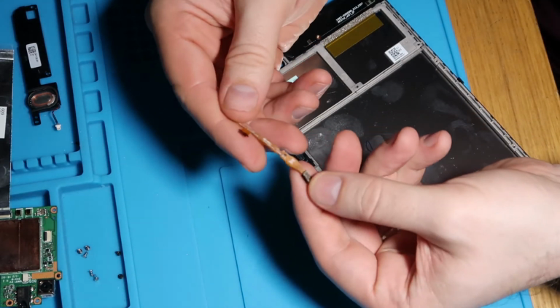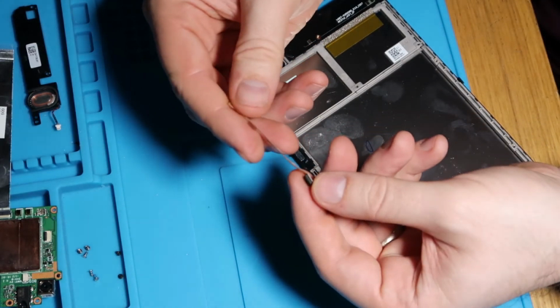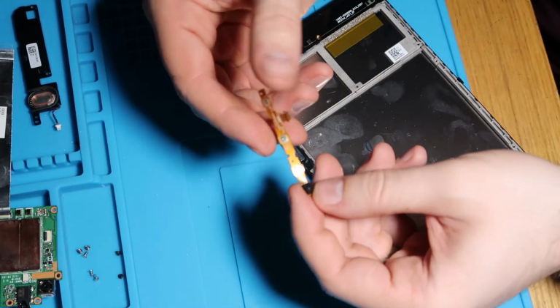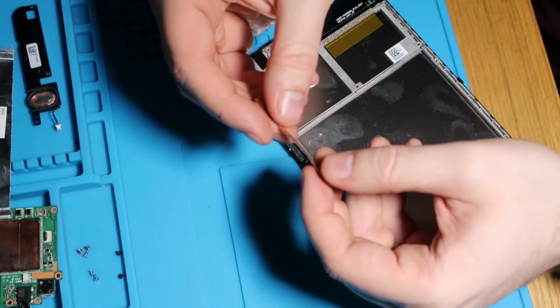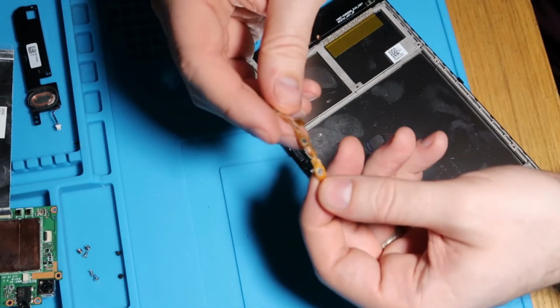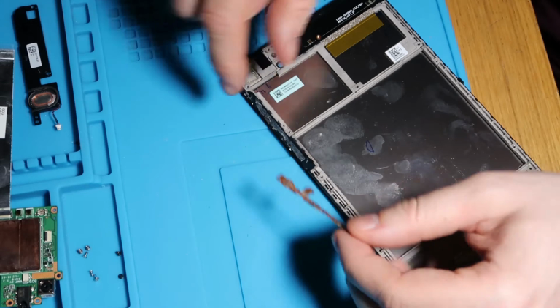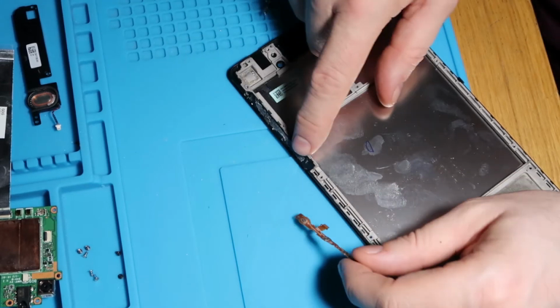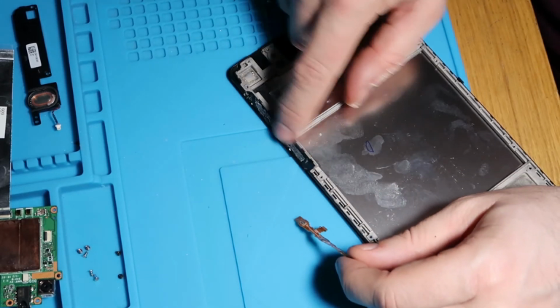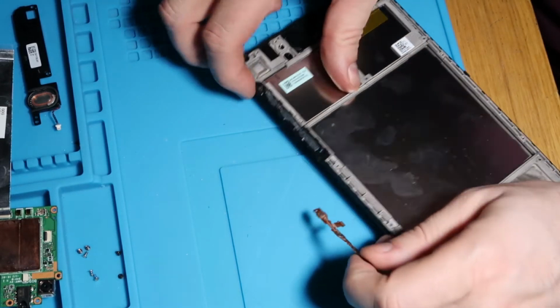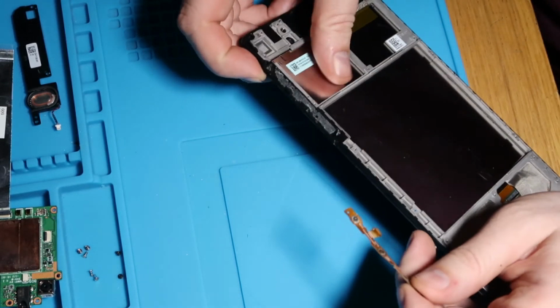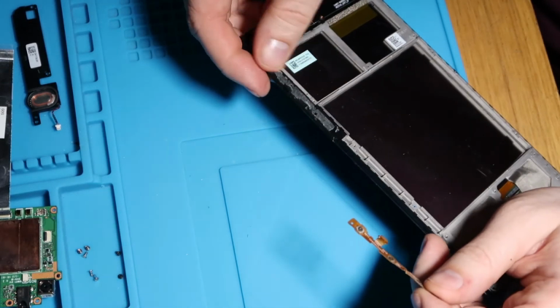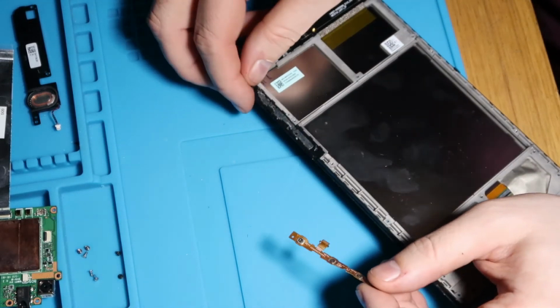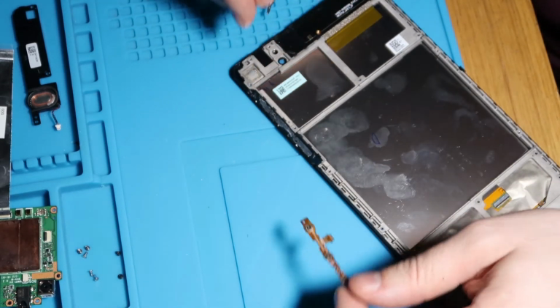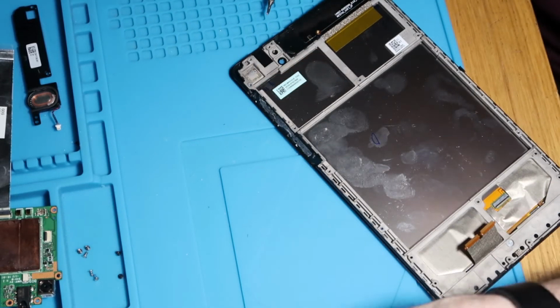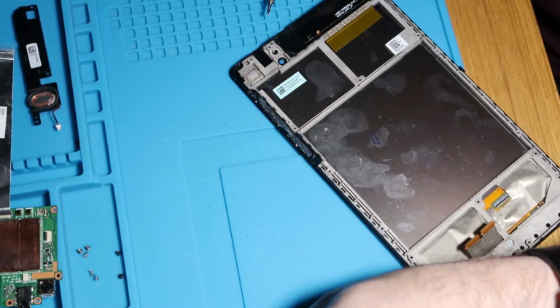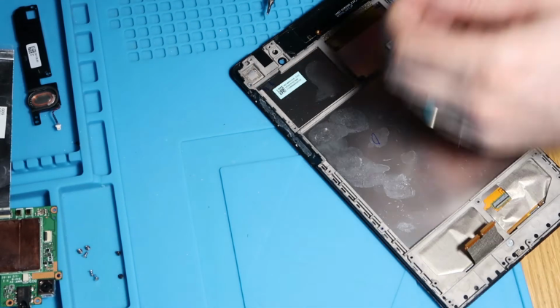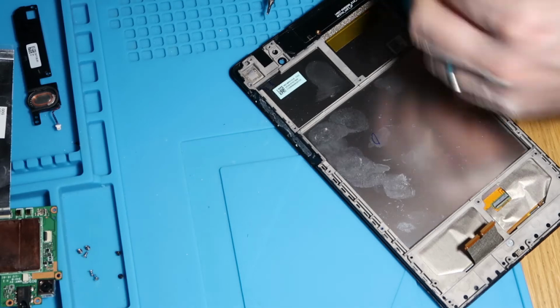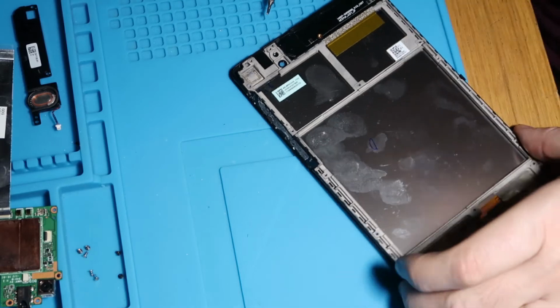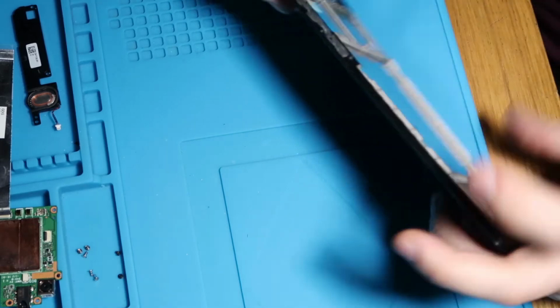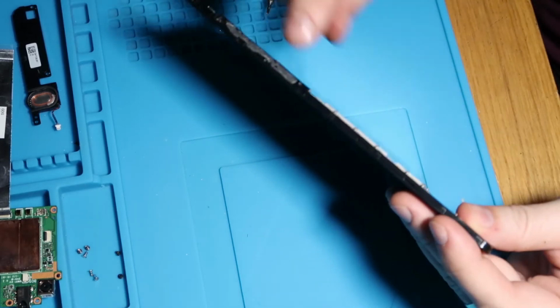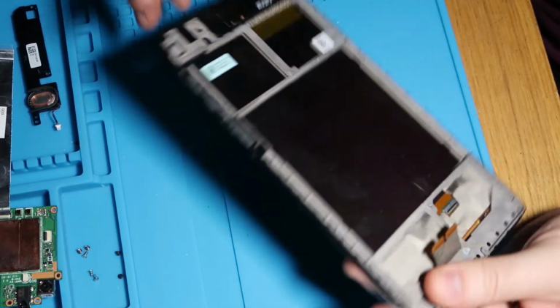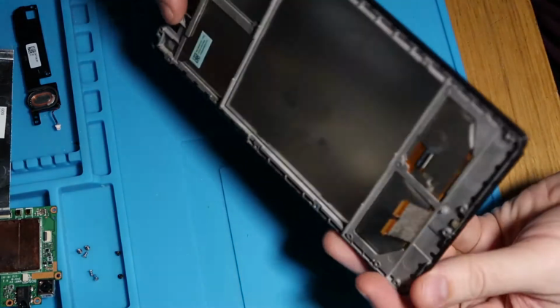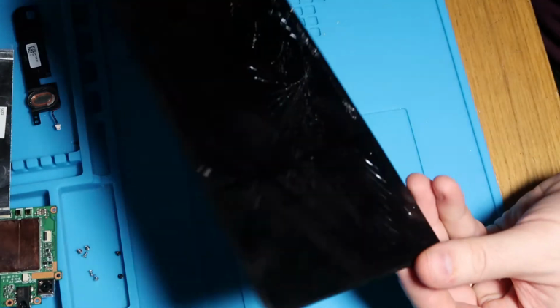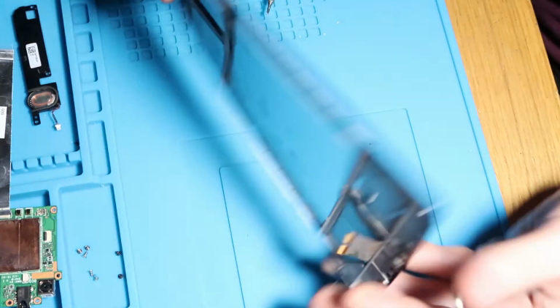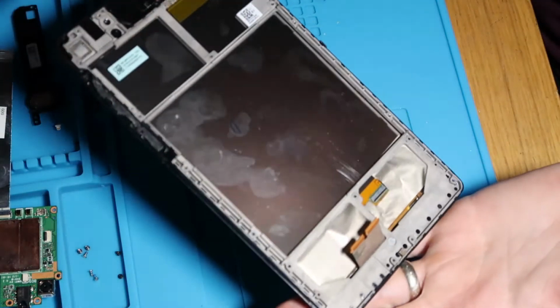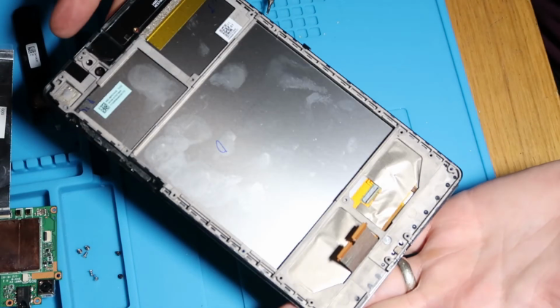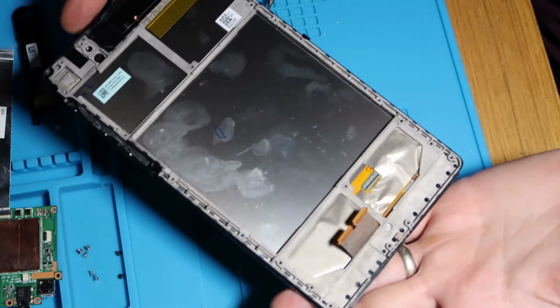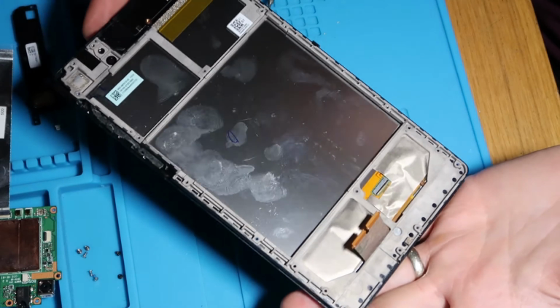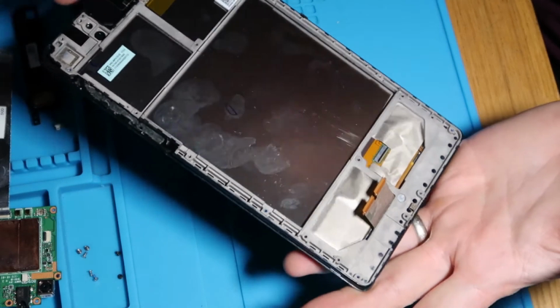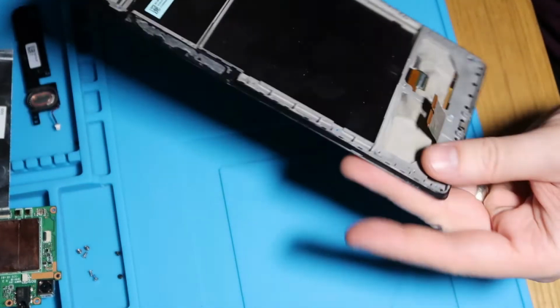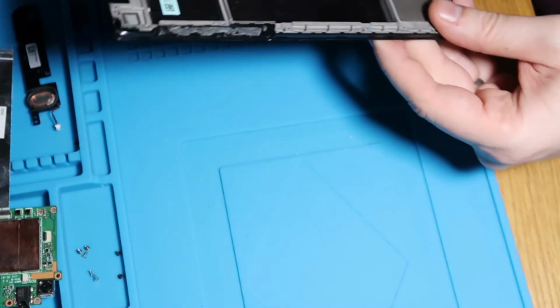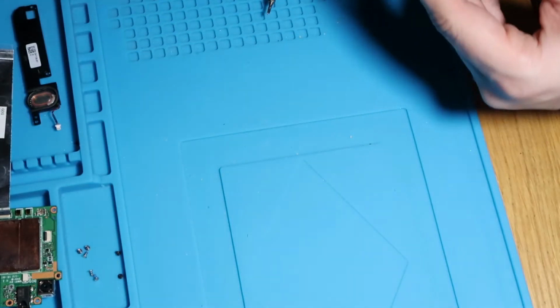So that's our flex out. So what we'll do on the new screen, we'll just get a bit of tape on here, just to hold that in. And that's it. That is our old assembly done. All the components are out now. So this — I know it's disgusting — it's just scrap metal, really. There's nothing we can do with it.